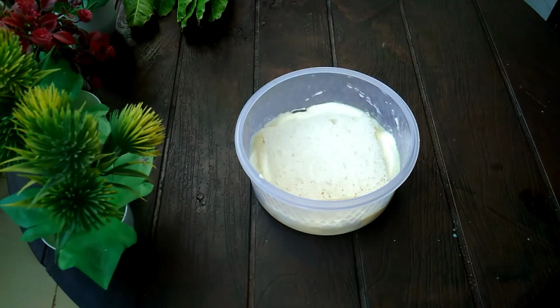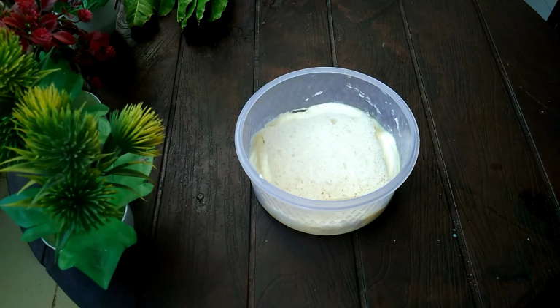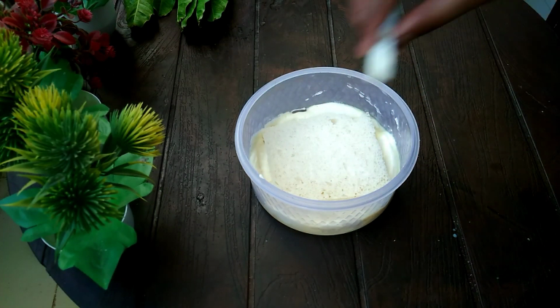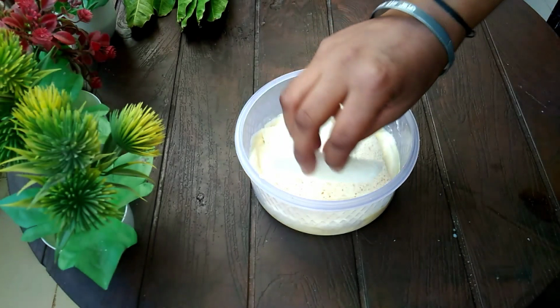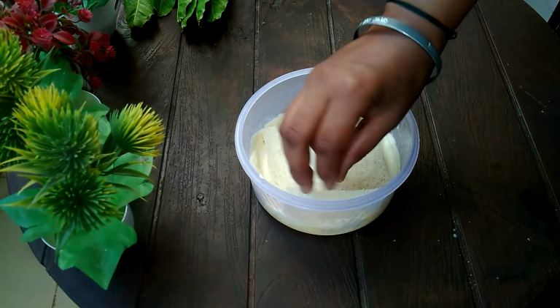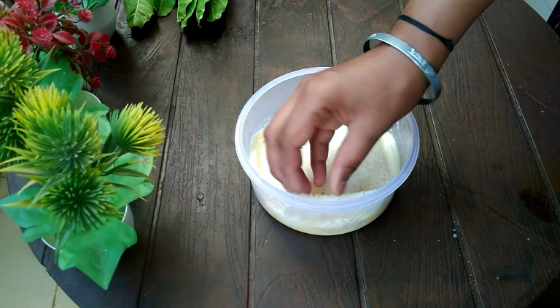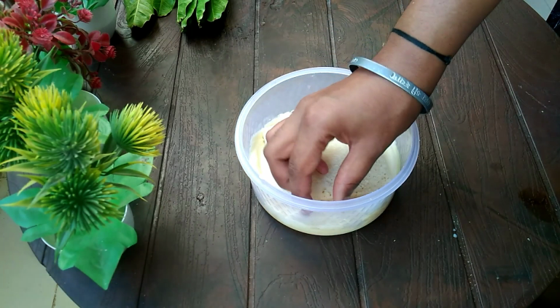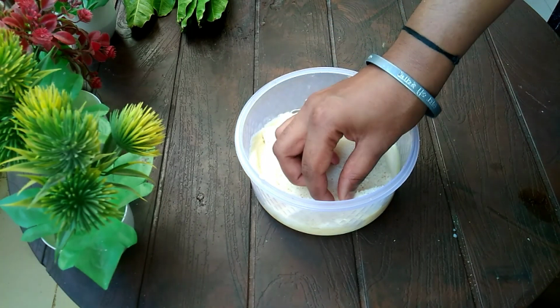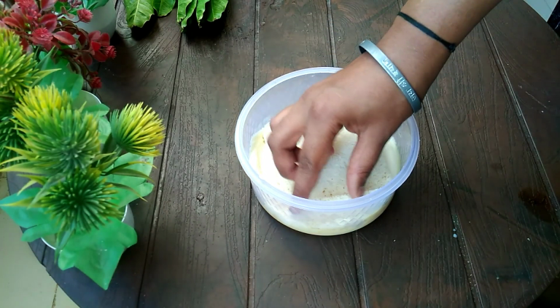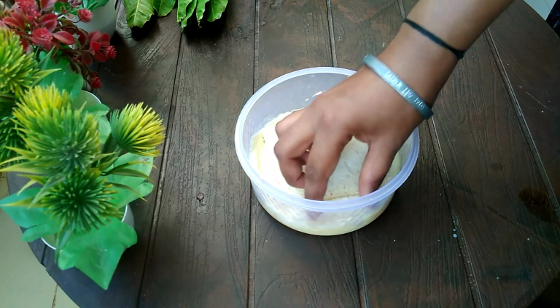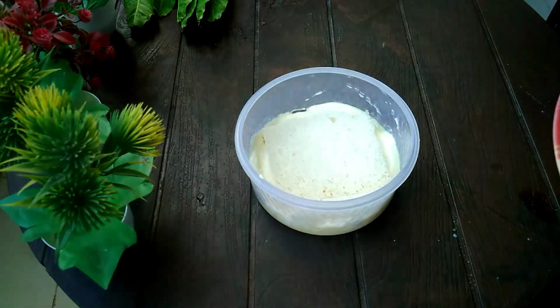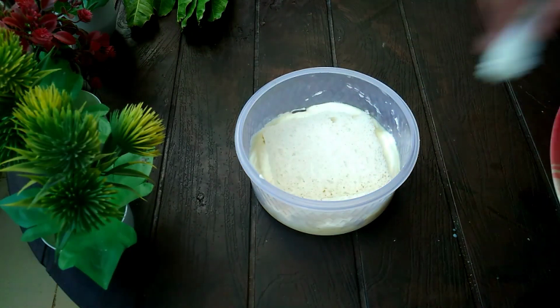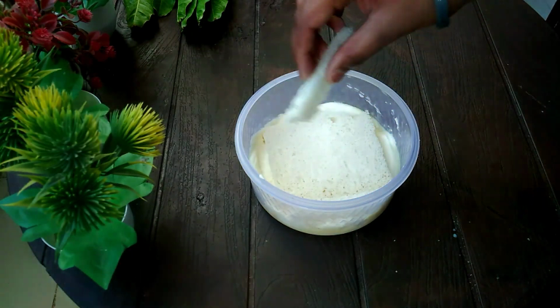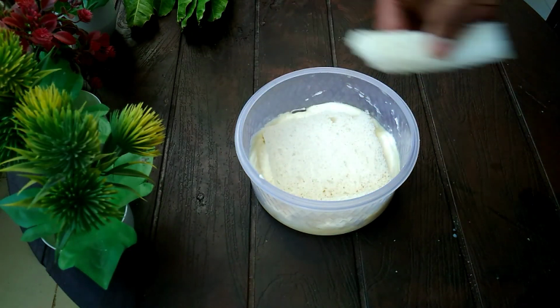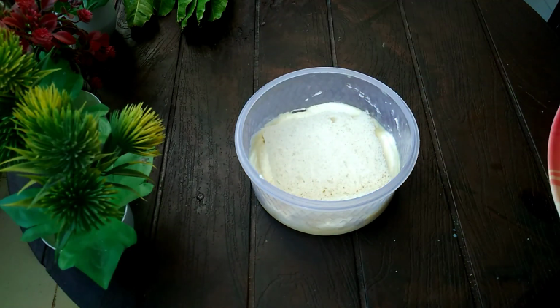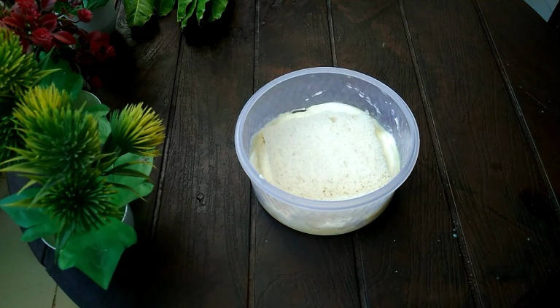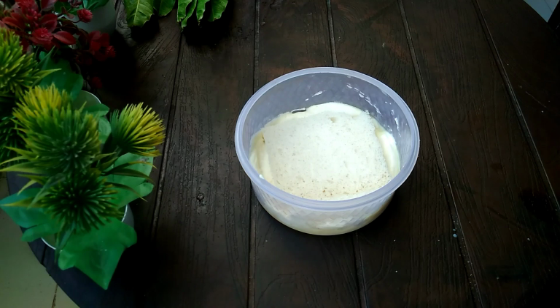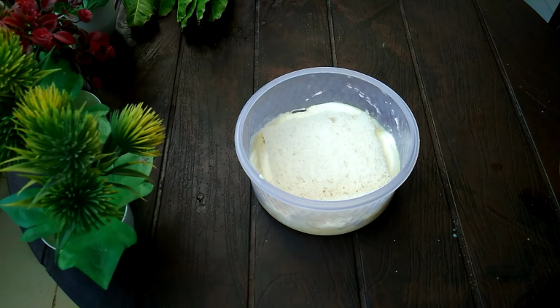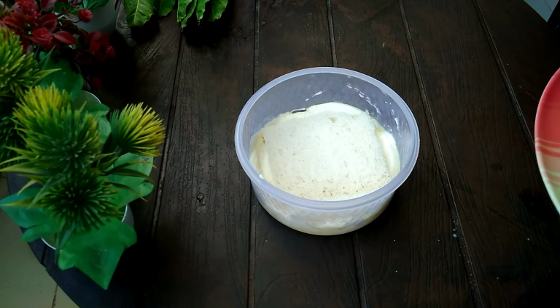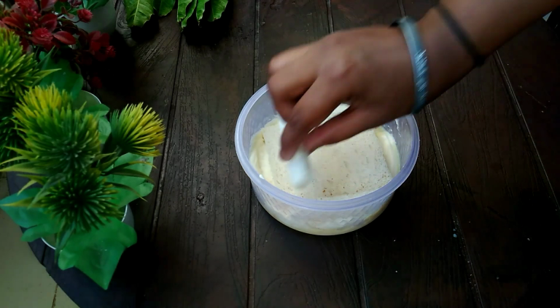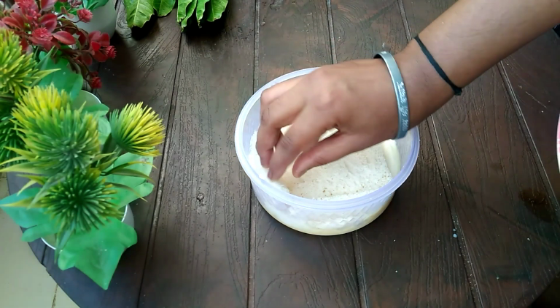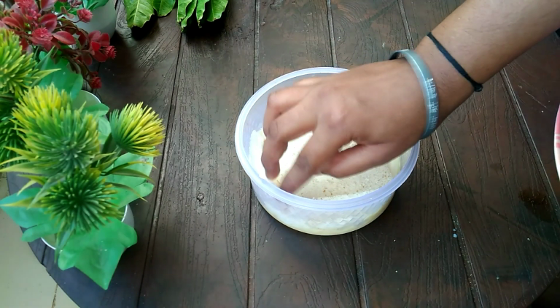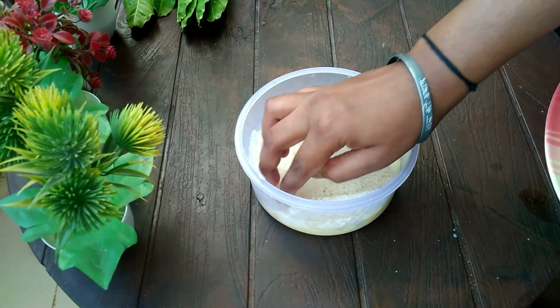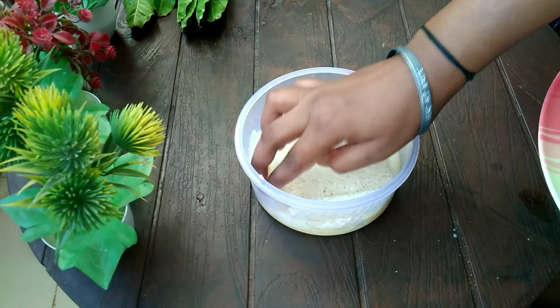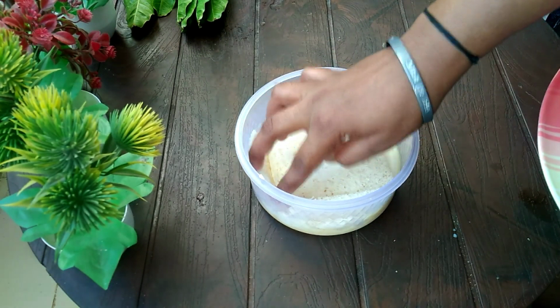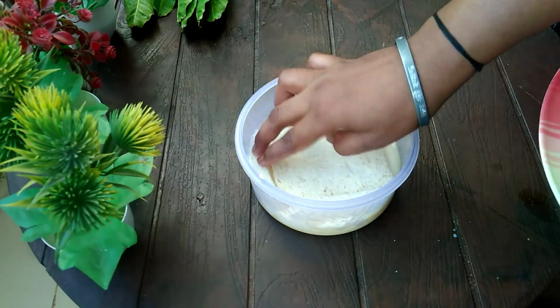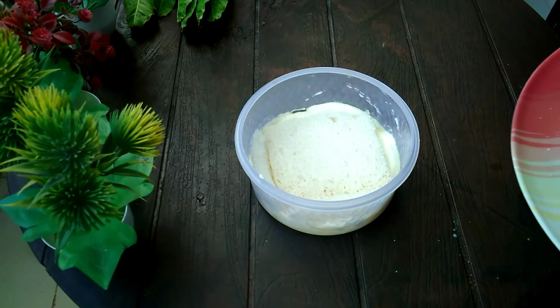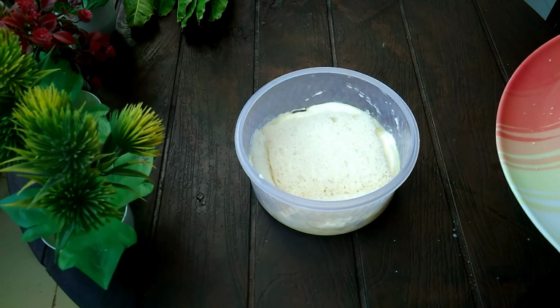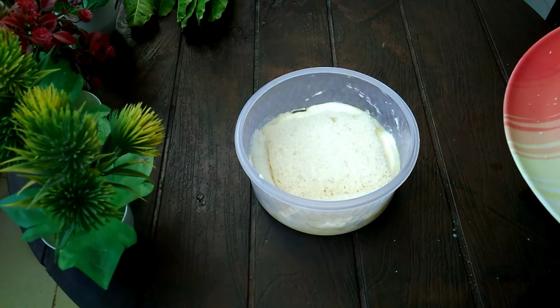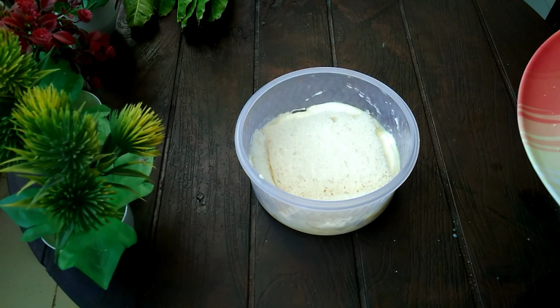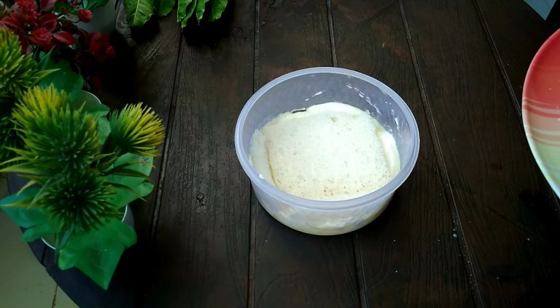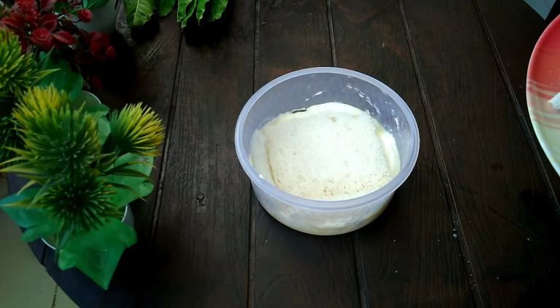Then I made the bread — cut the sides and put it in one layer, then put it in the custard. Then put it in the cream, then put in another layer, then put it in the custard again. Then put it in the custard and it's very good.